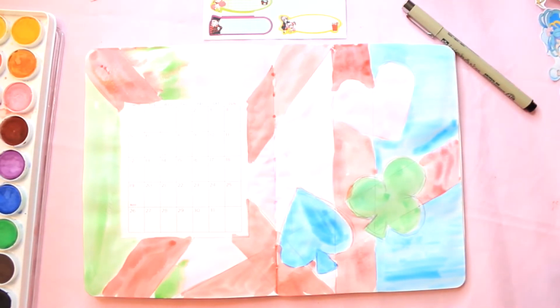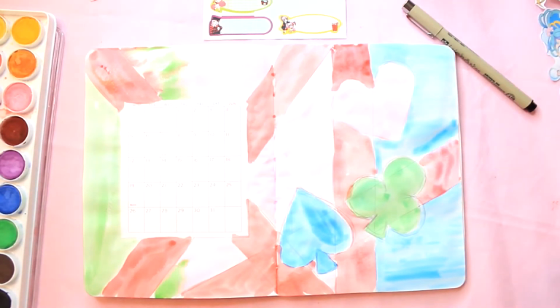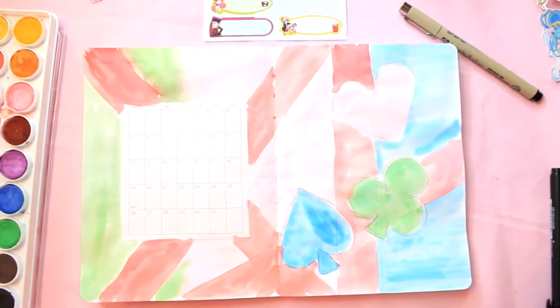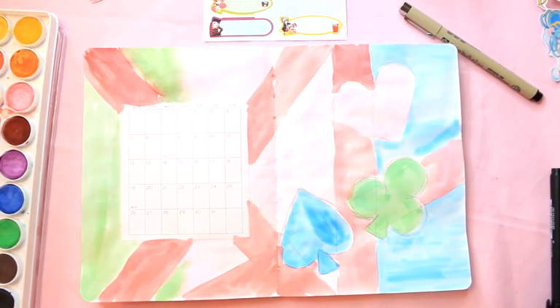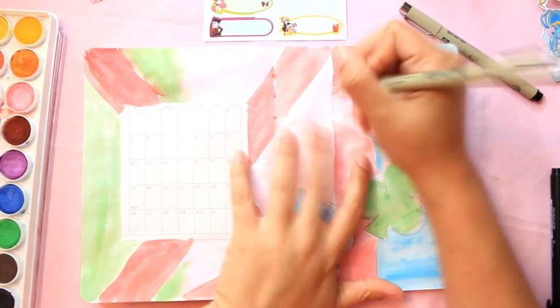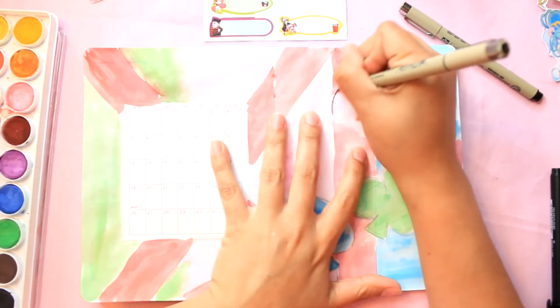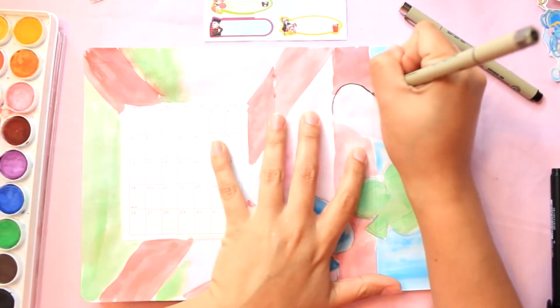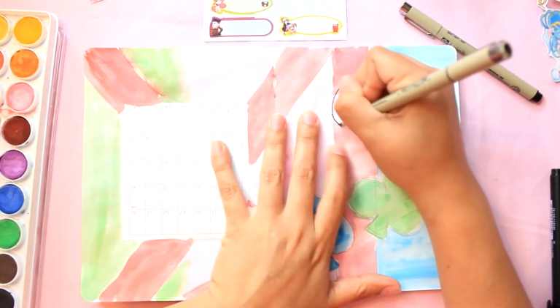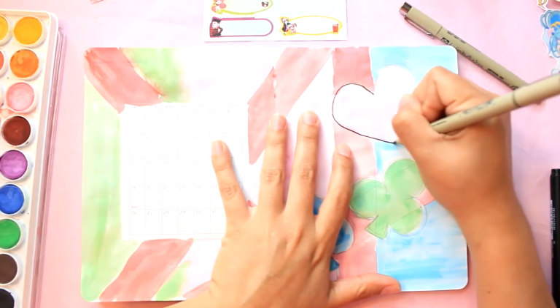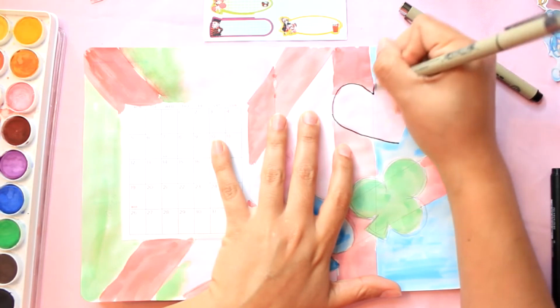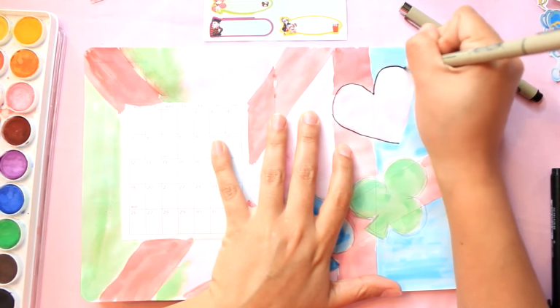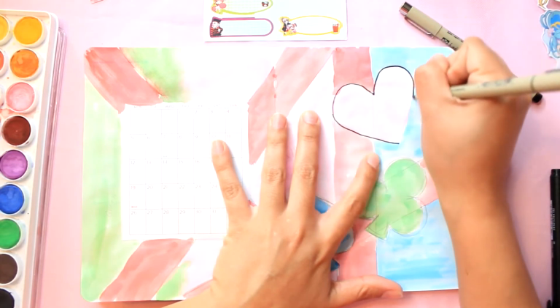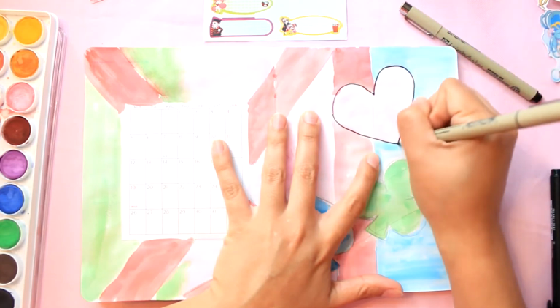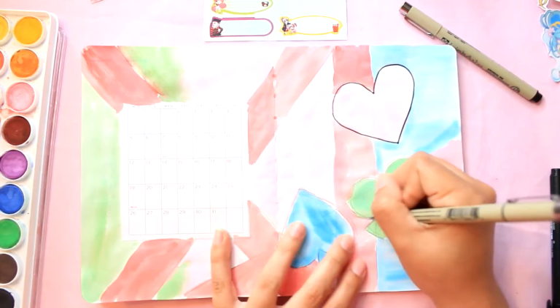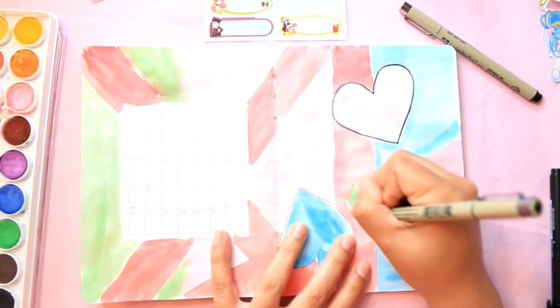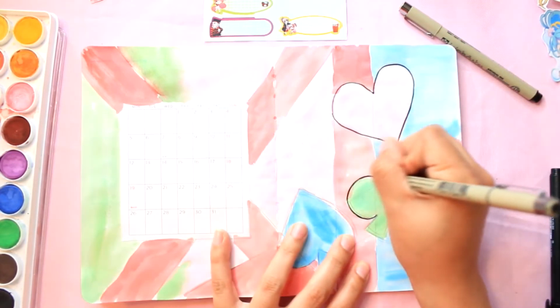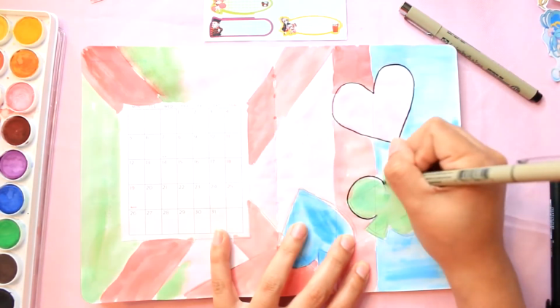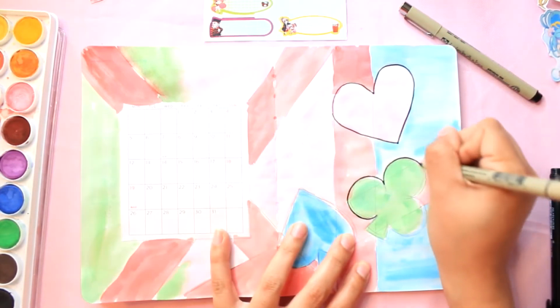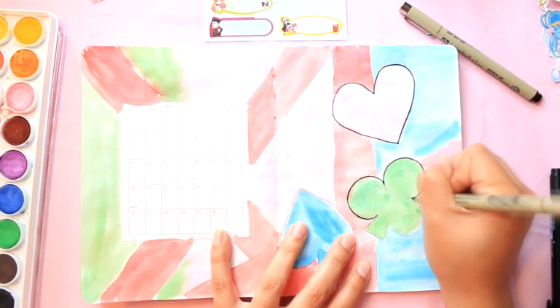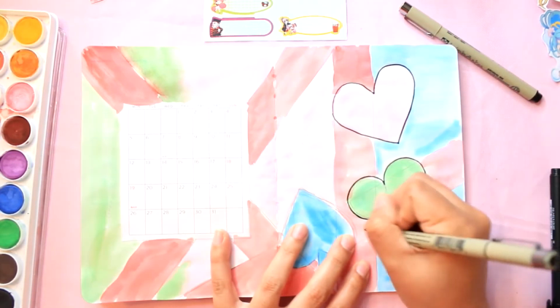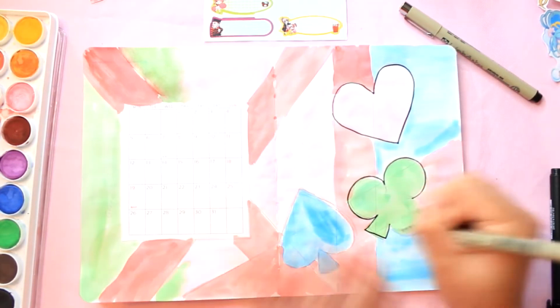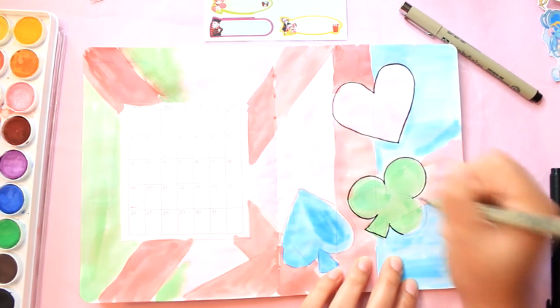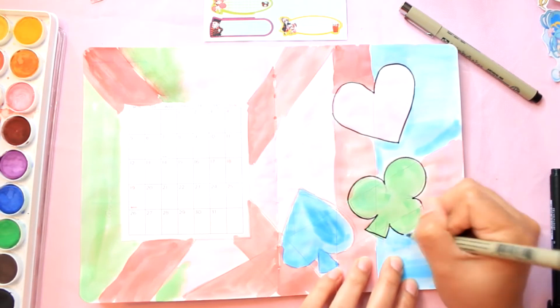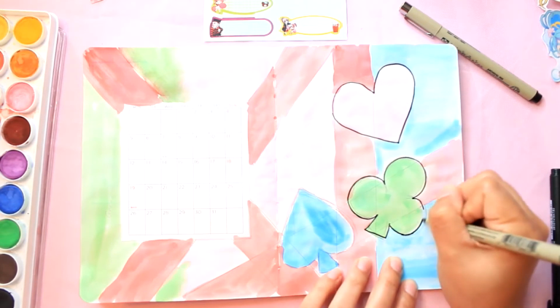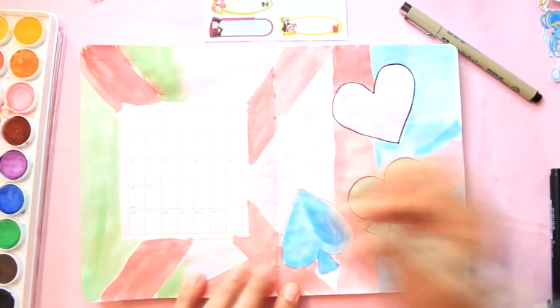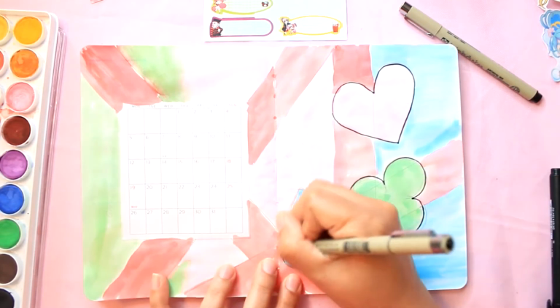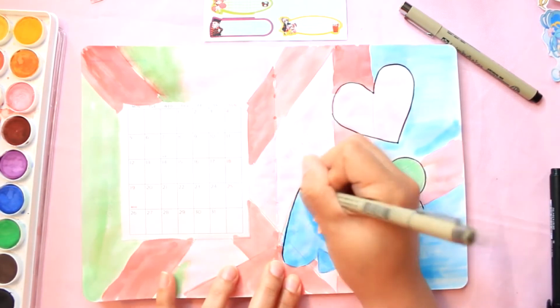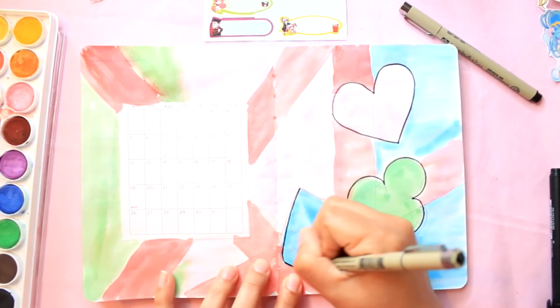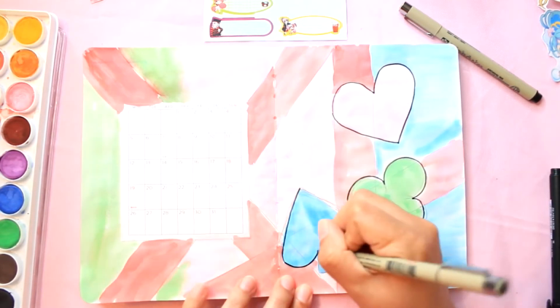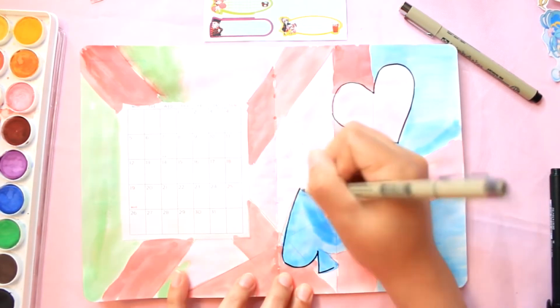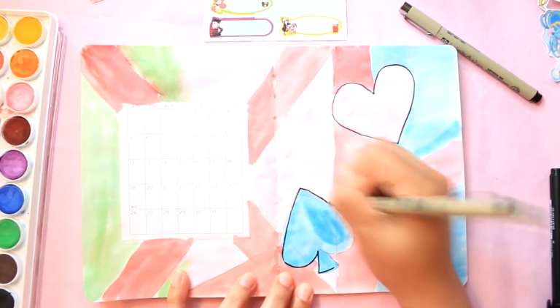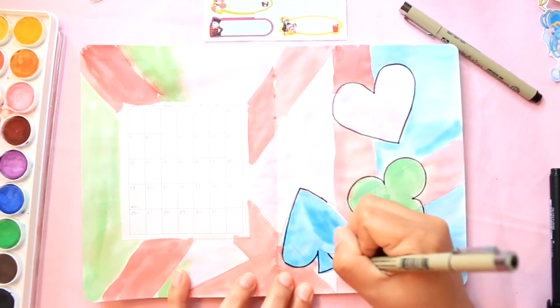After I'm done coloring, I left them to dry a little bit. Now I'm going to go ahead and outline all my designs — I'm going to do the shapes as well as the ribbon.